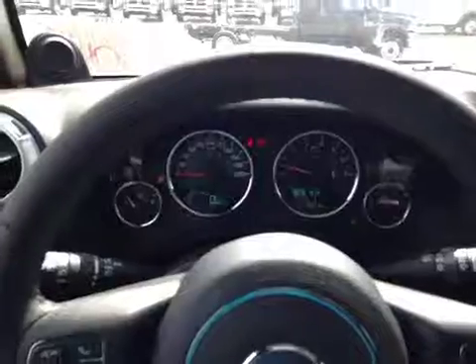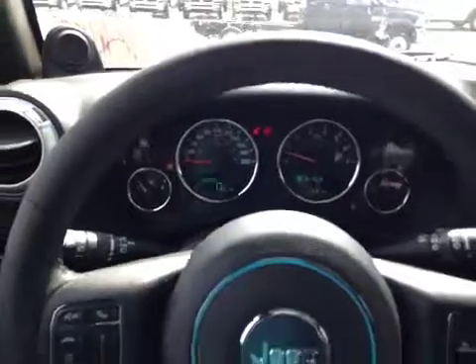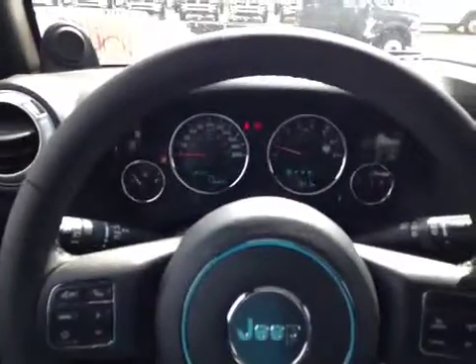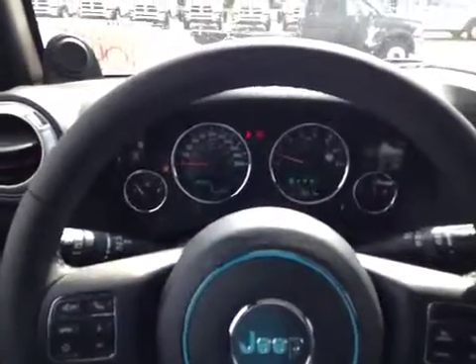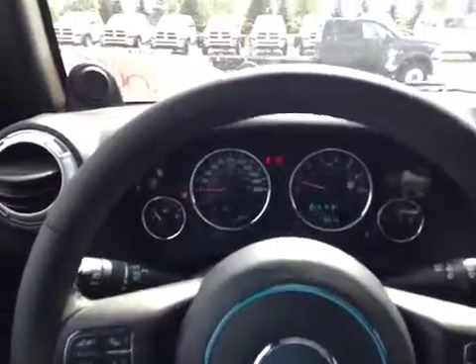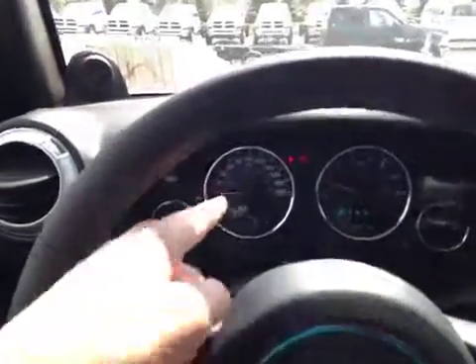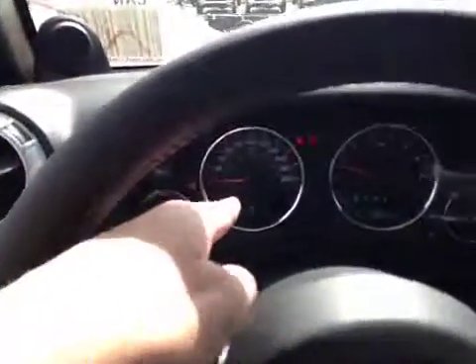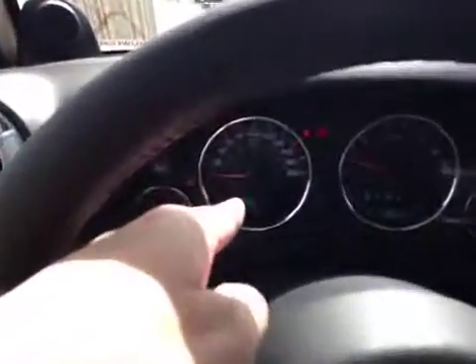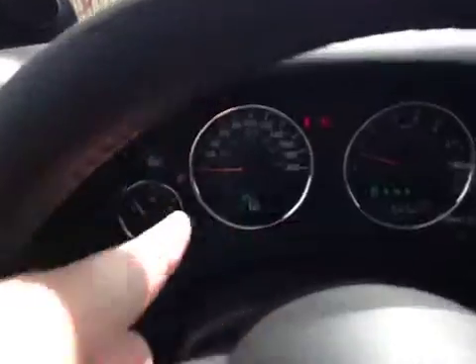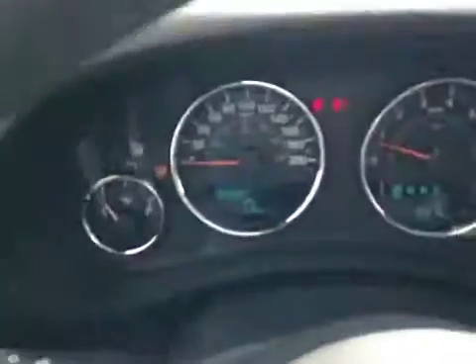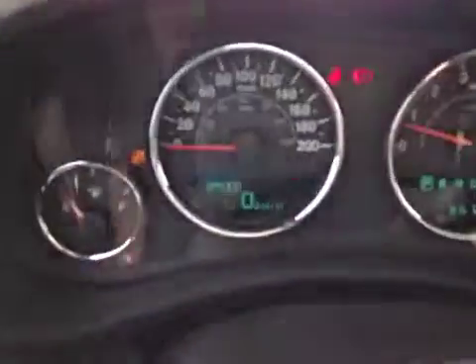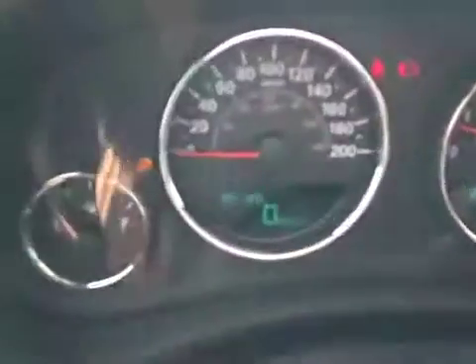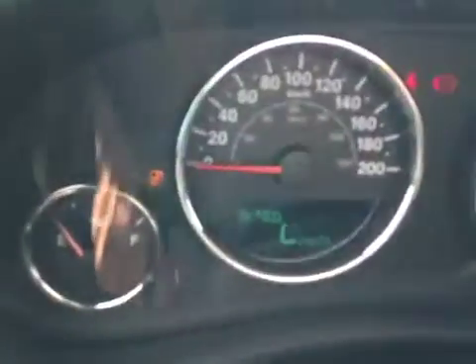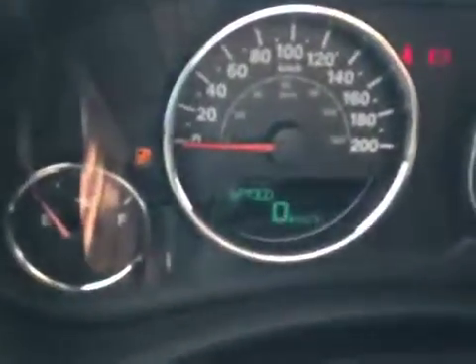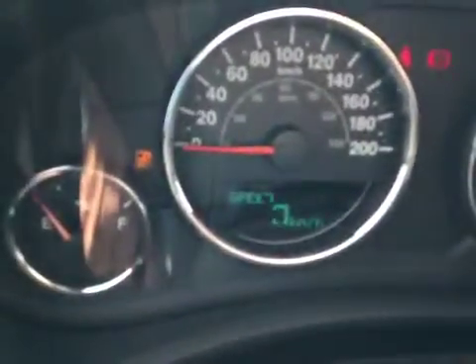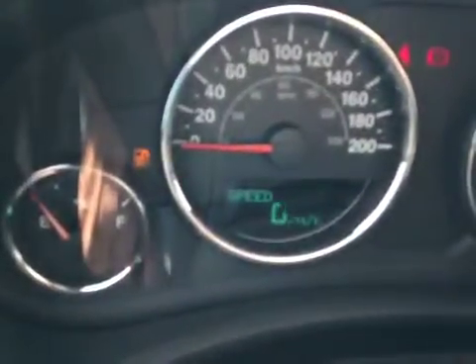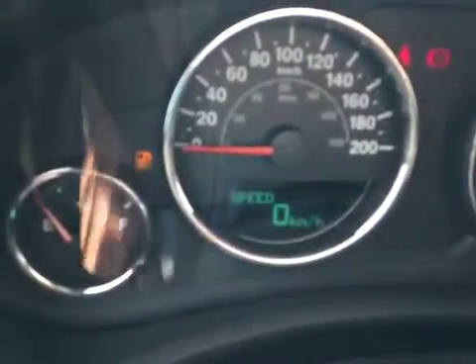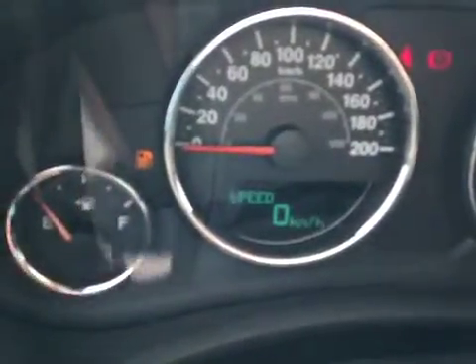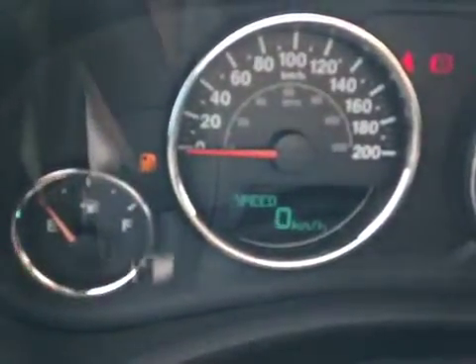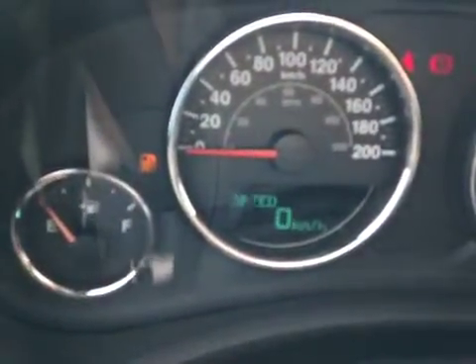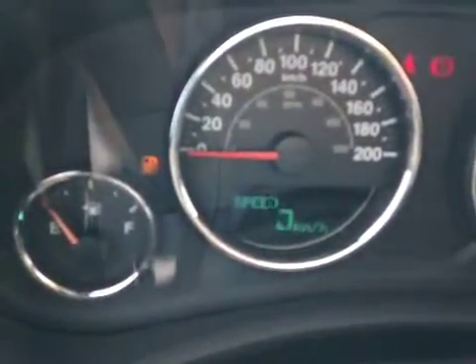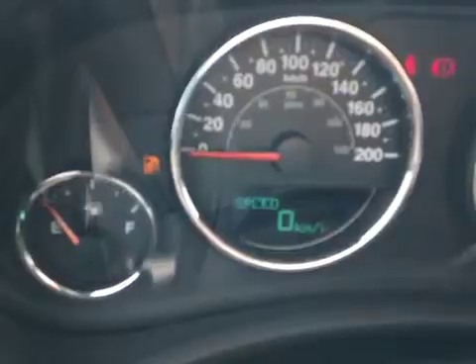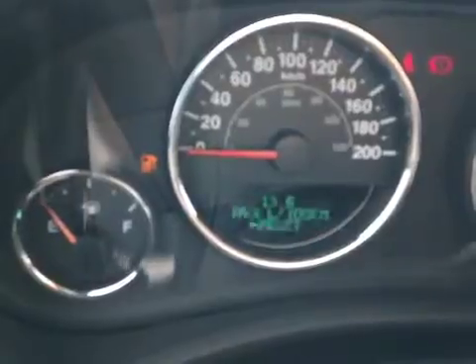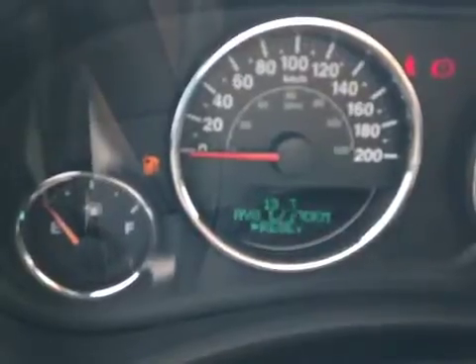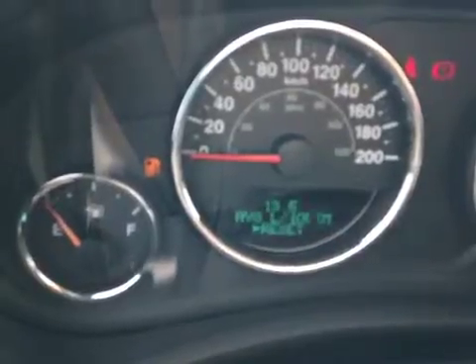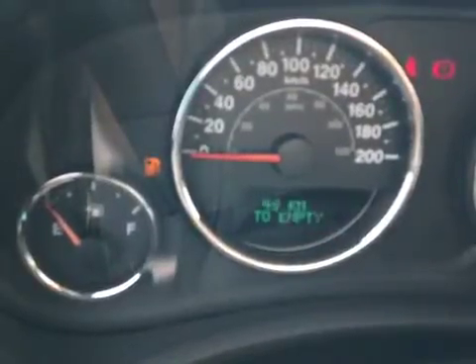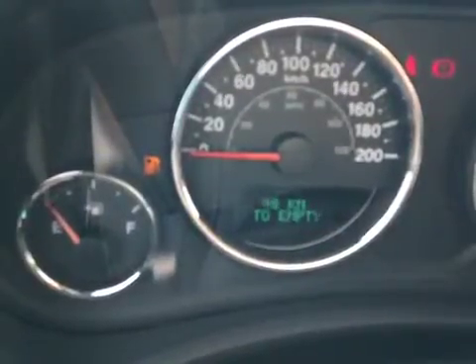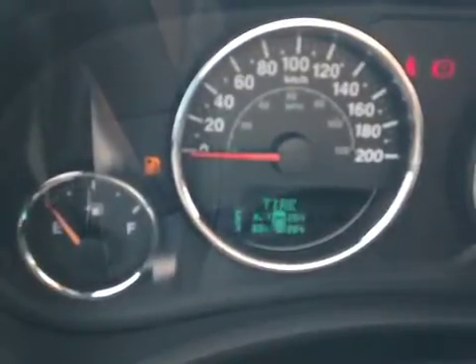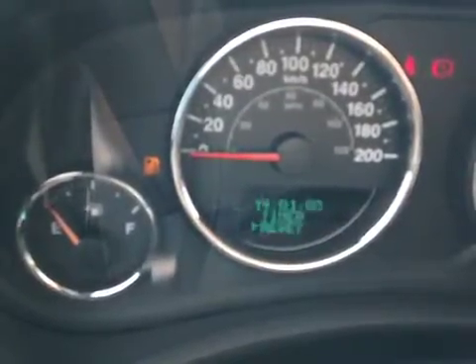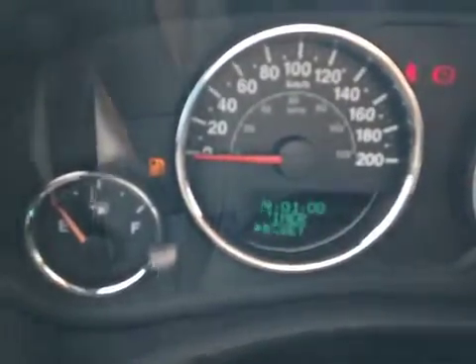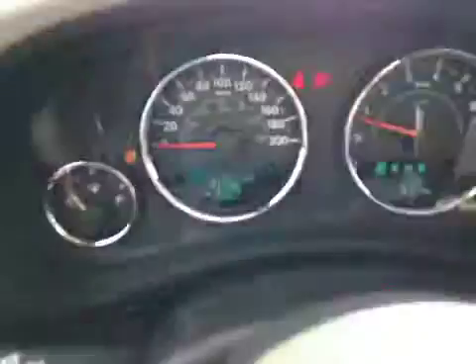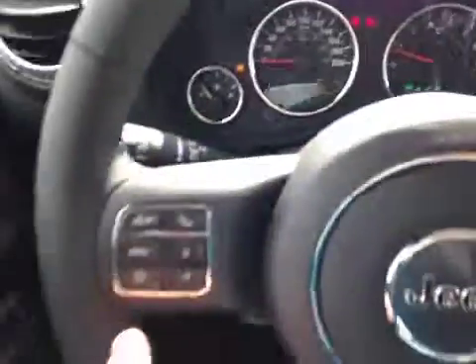Here we are inside the Jeep. We've got a driver information screen right here — we'll zoom on in. It's got a digital readout of the speed, and we can also see all kinds of different menu options here, everything from our fuel economy to our tire pressure monitoring.